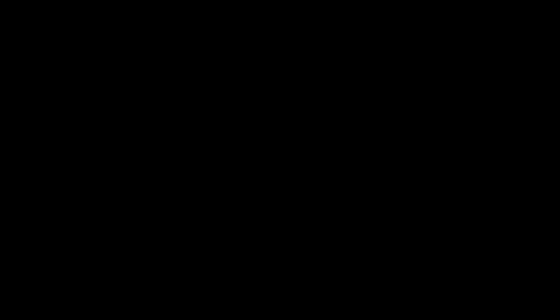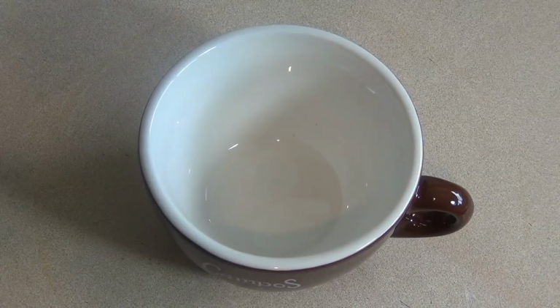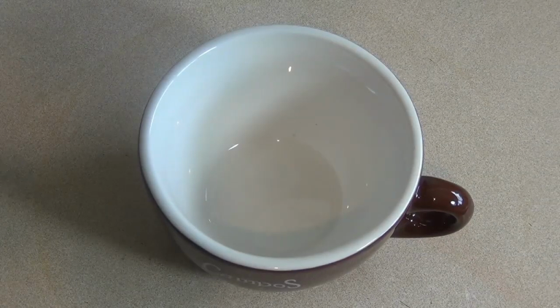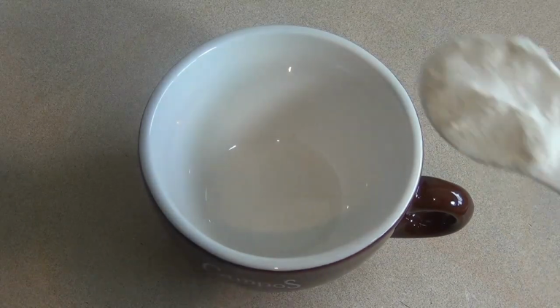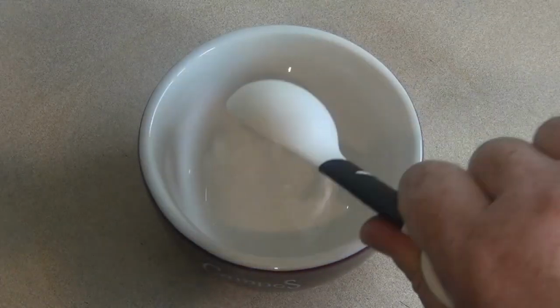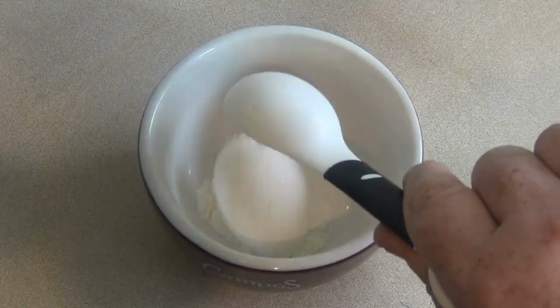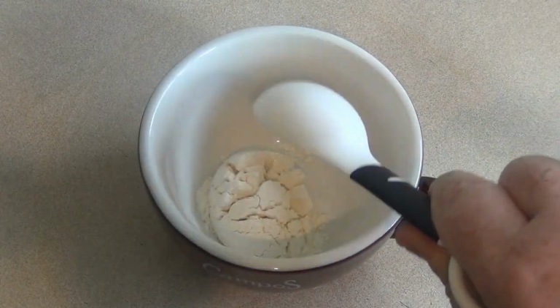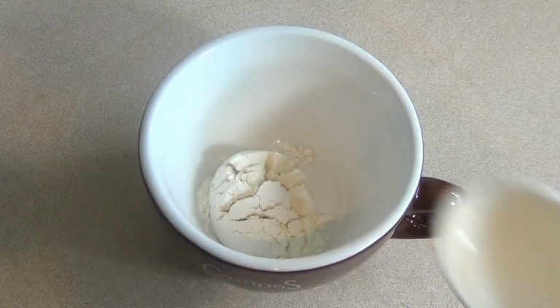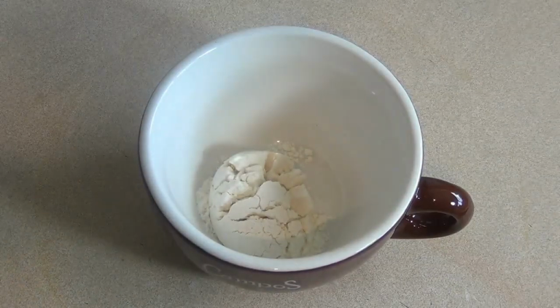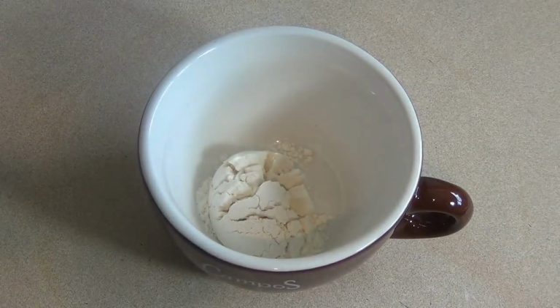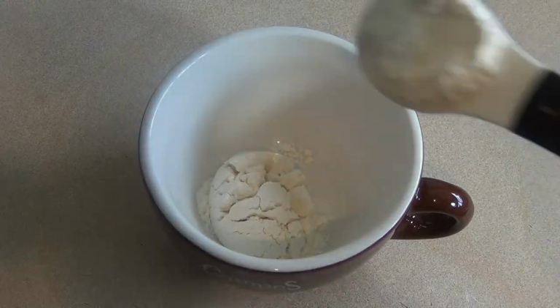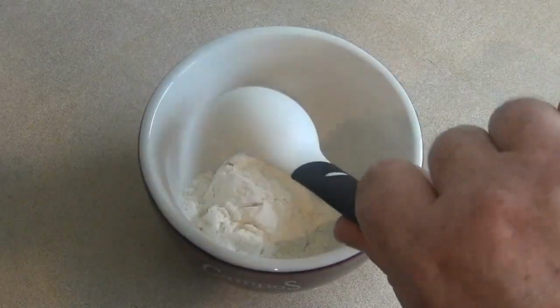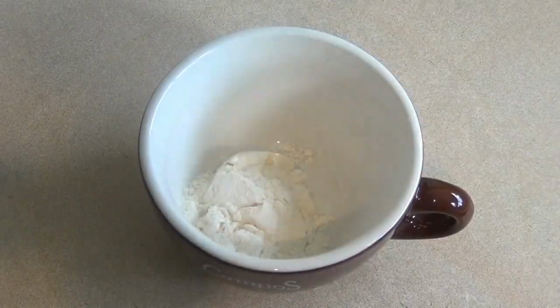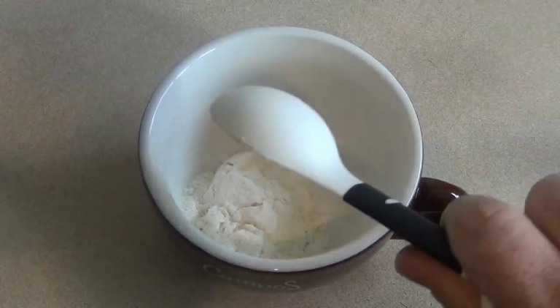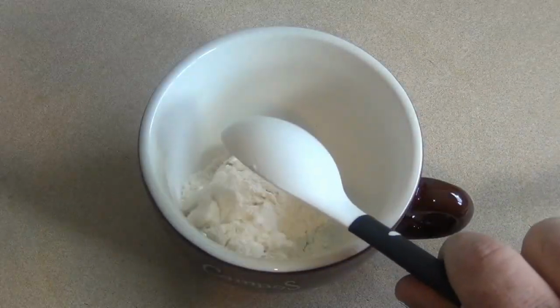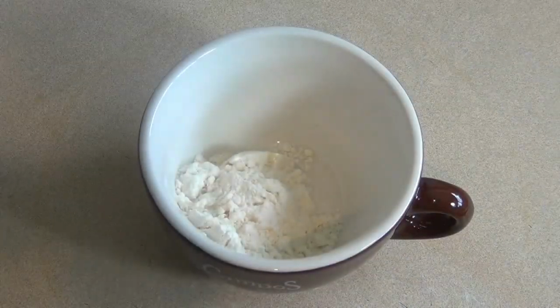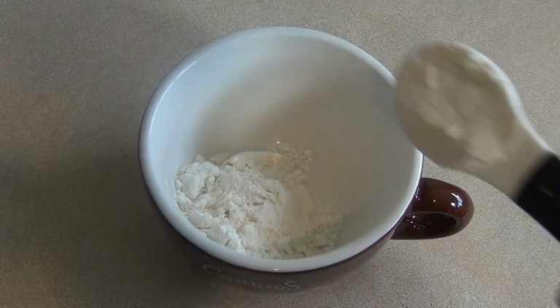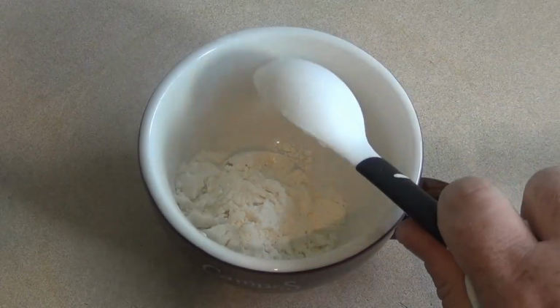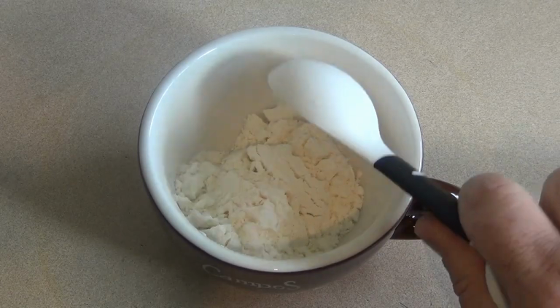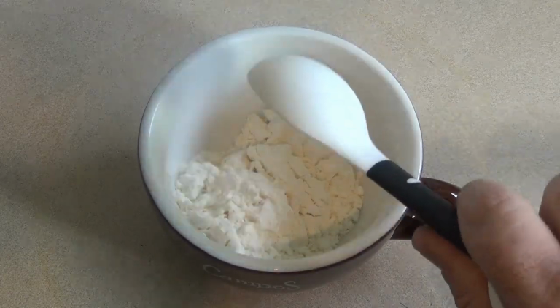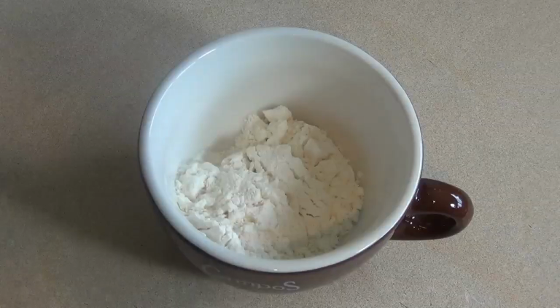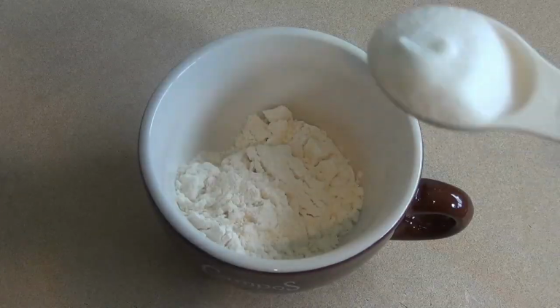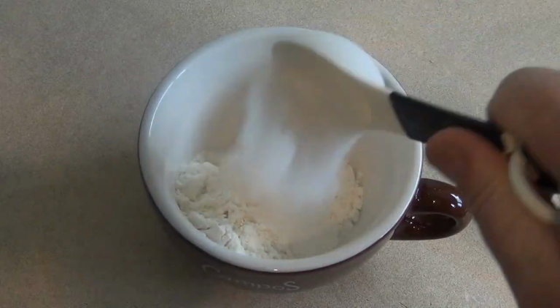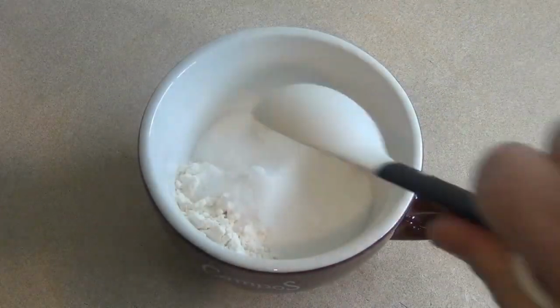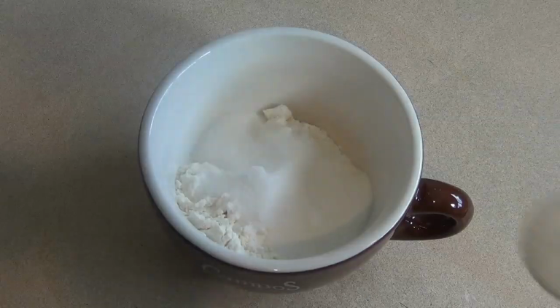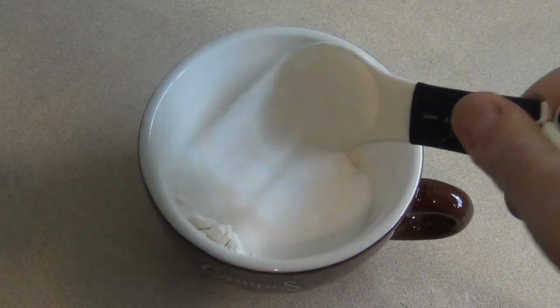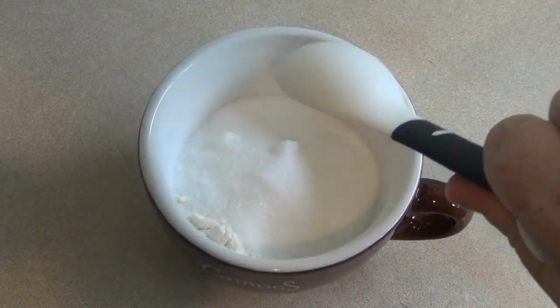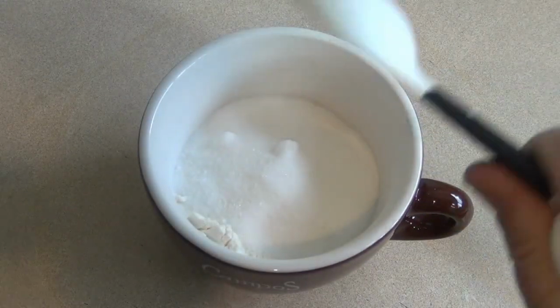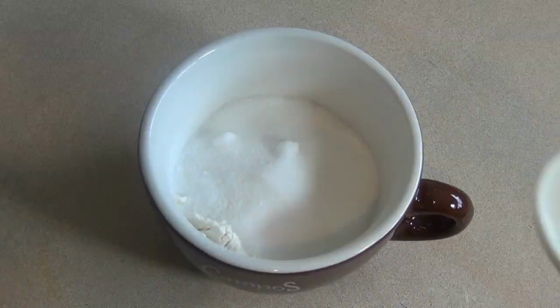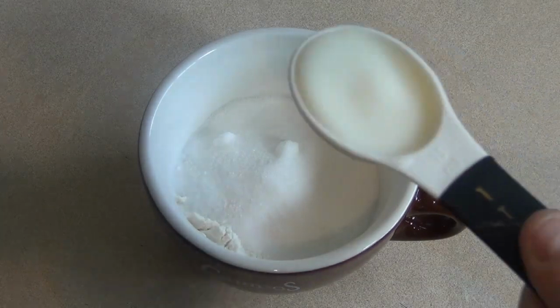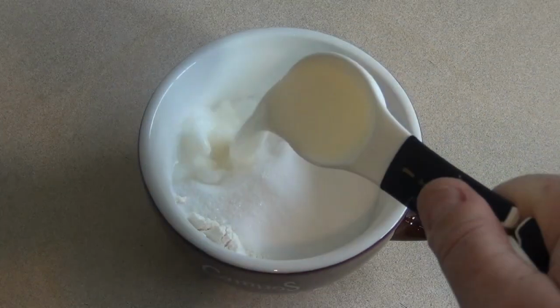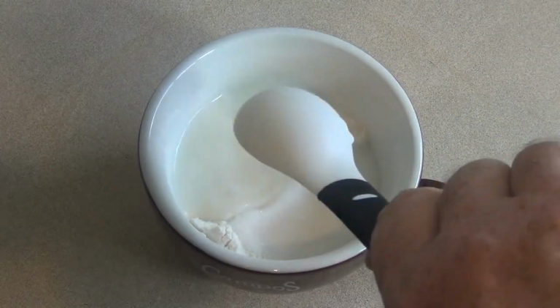Get a mug. Put in three tablespoons of flour, two tablespoons of sugar, and two tablespoons of milk.